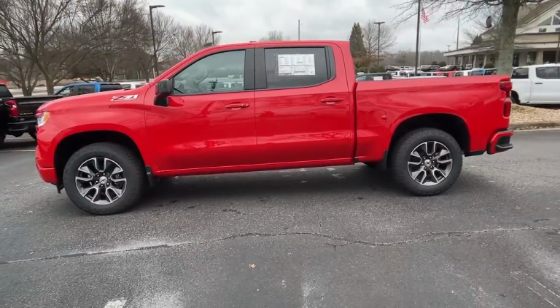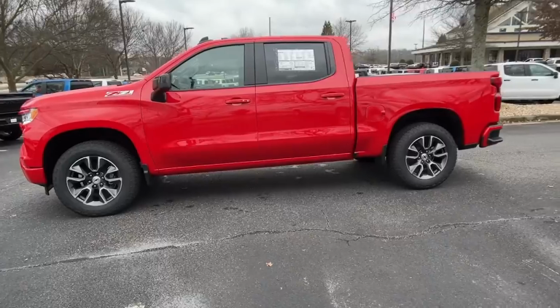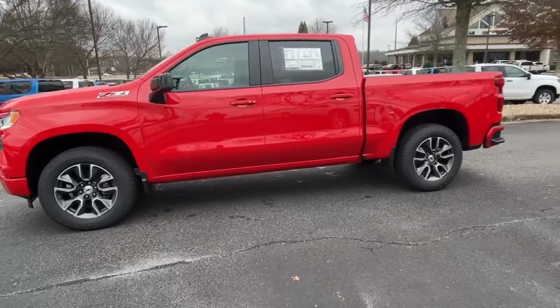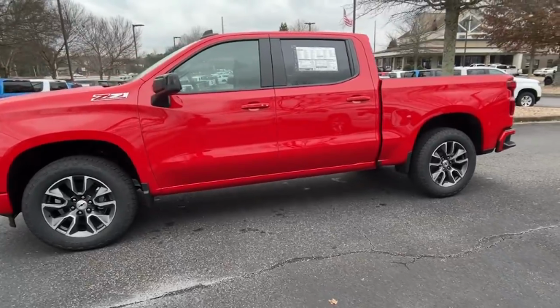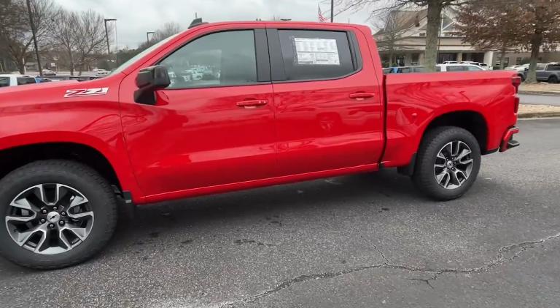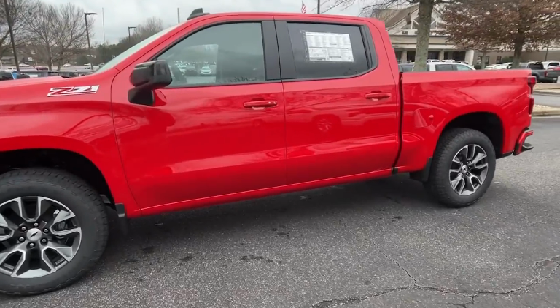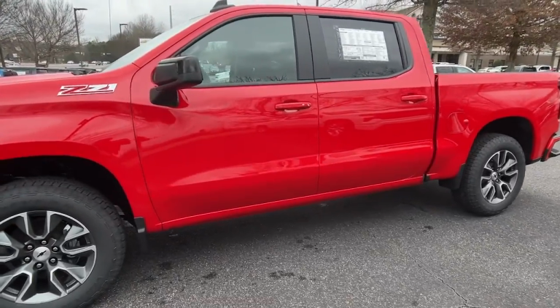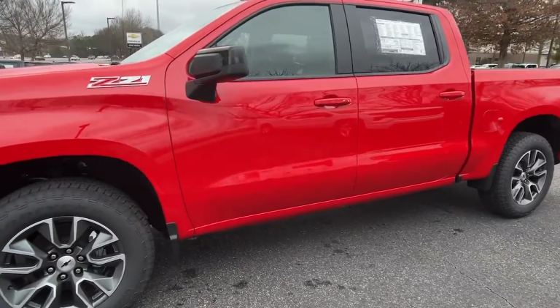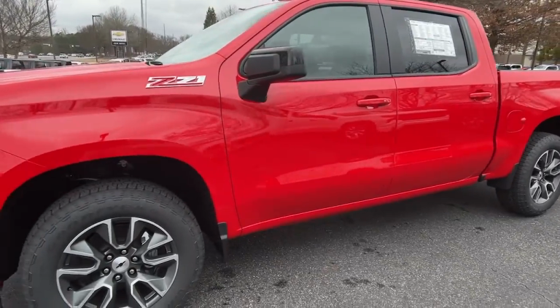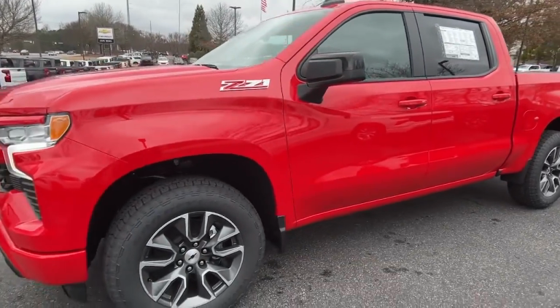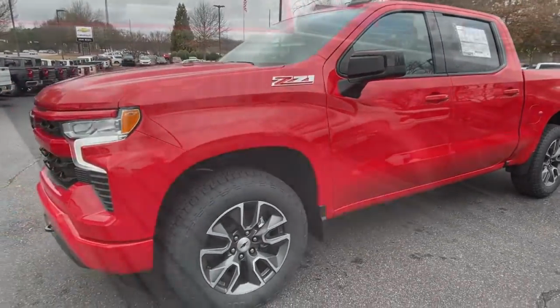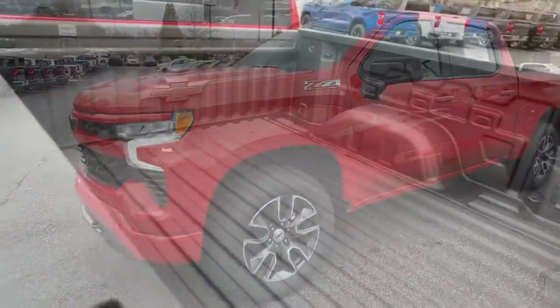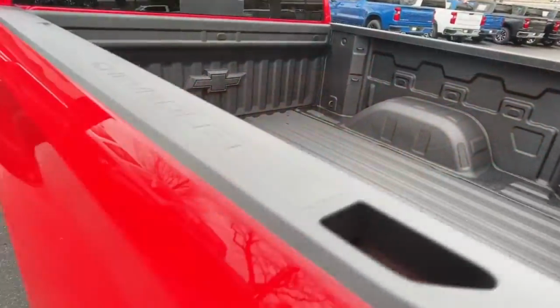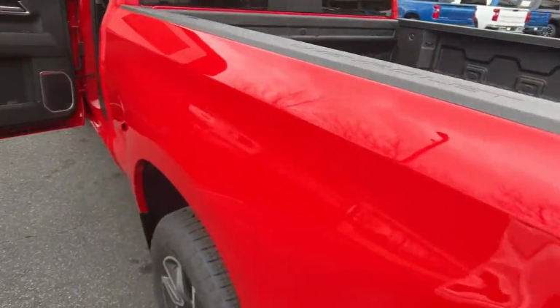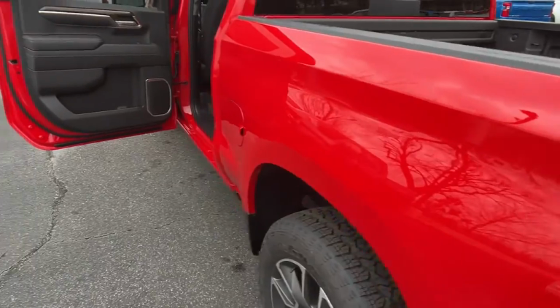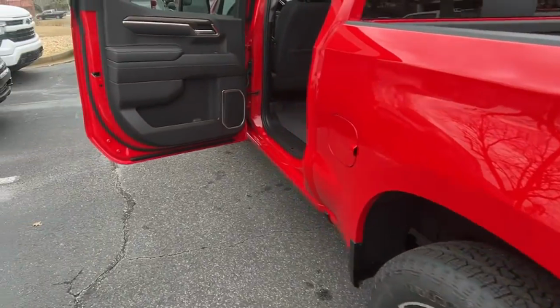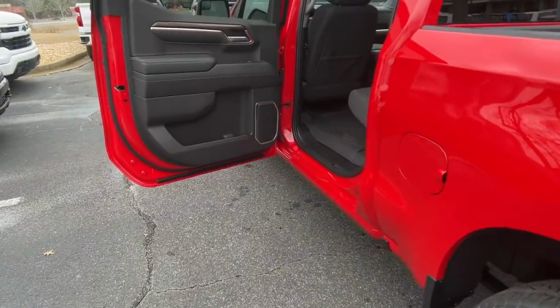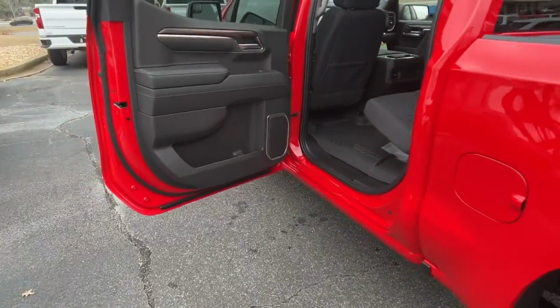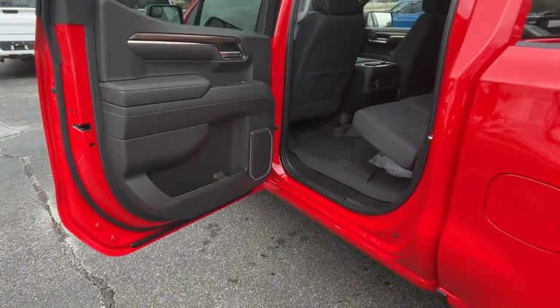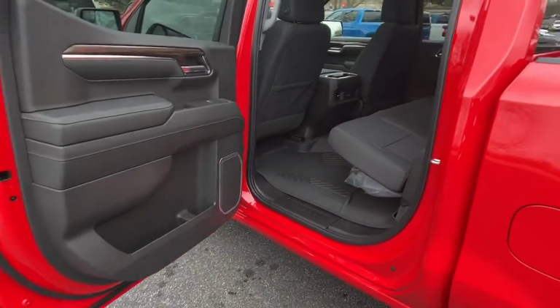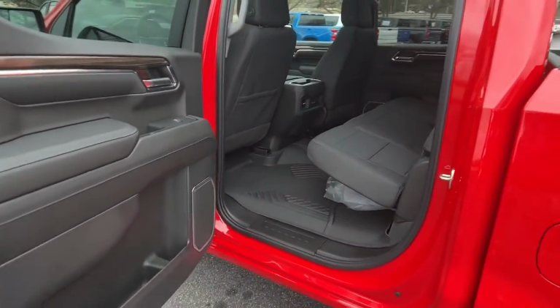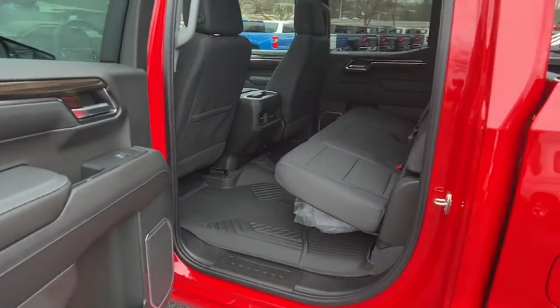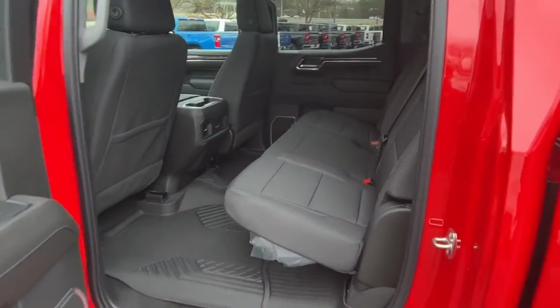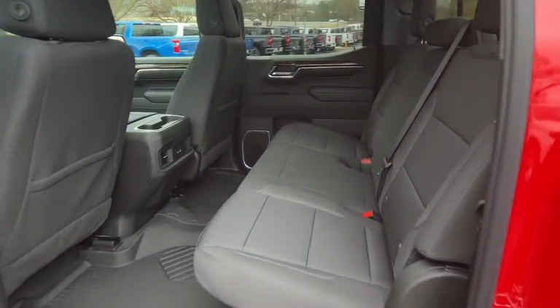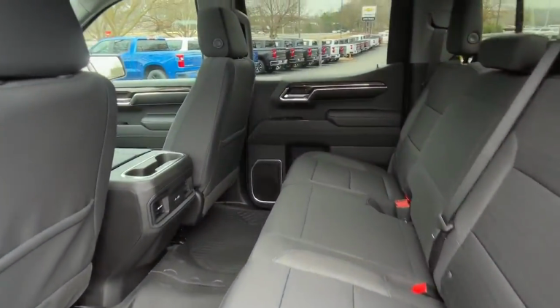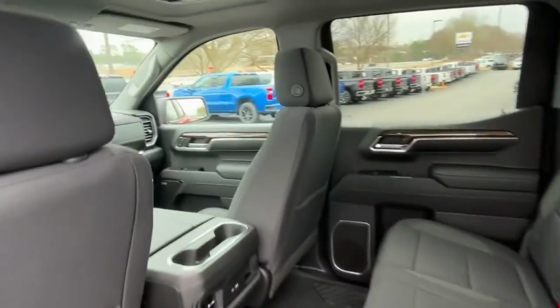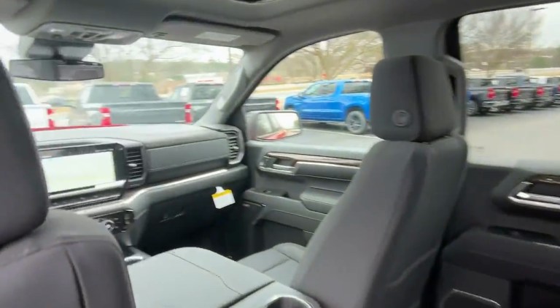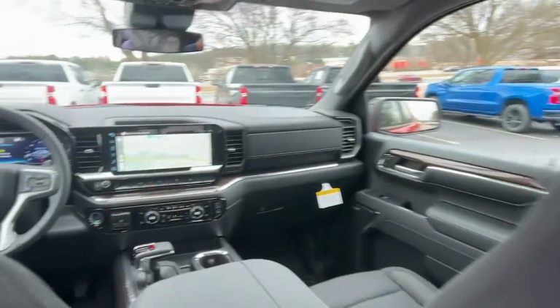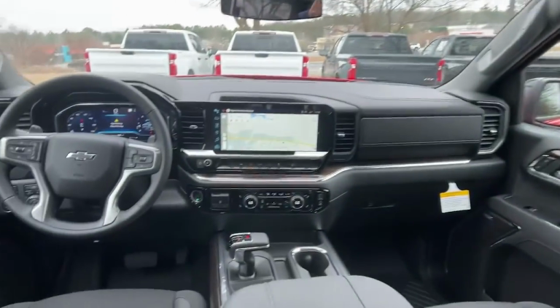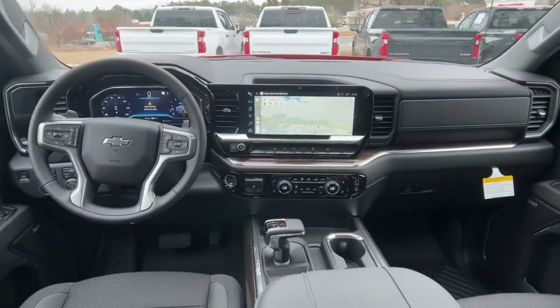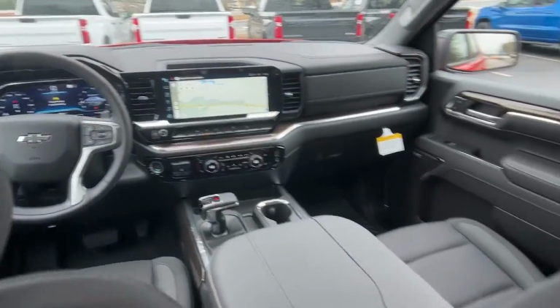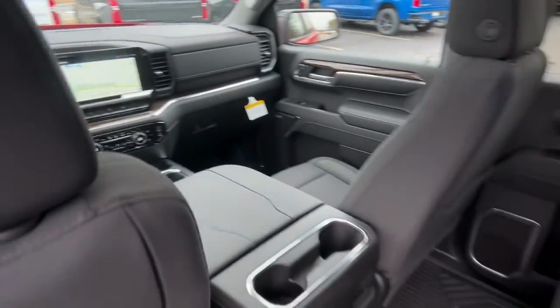Keyless entry, sun/moonroof, keyless start, bedliner, remote engine start, four-wheel drive, satellite radio, fog lamps, lane-keeping assist, heated mirrors.